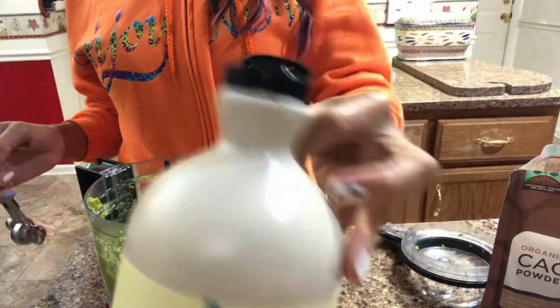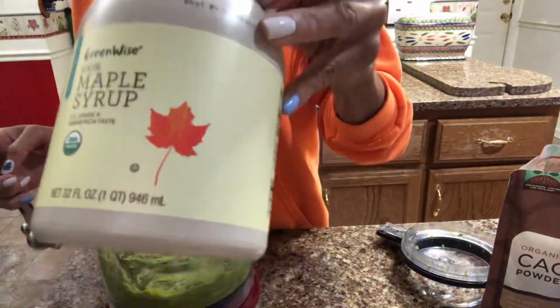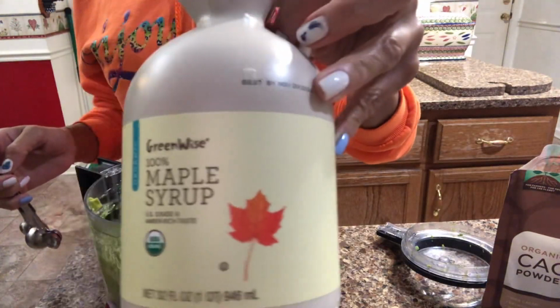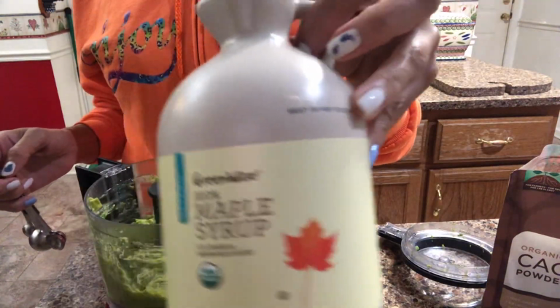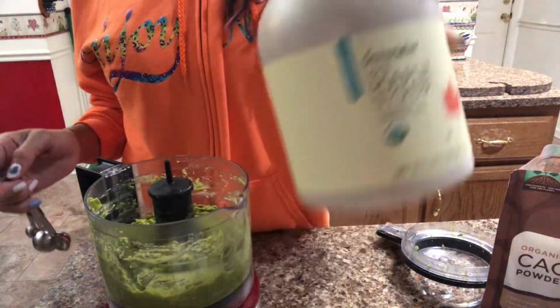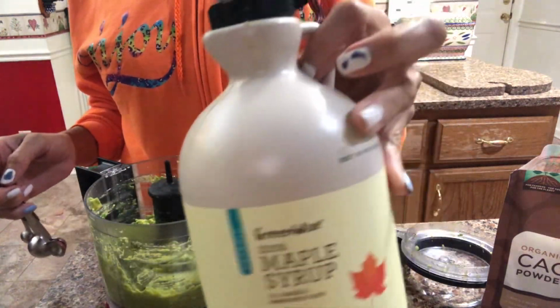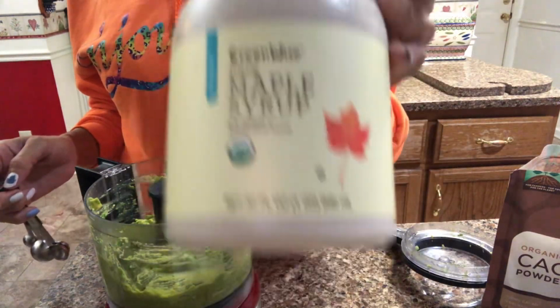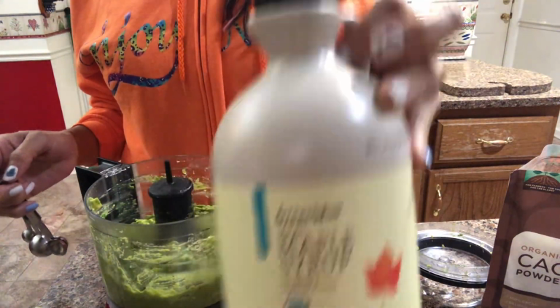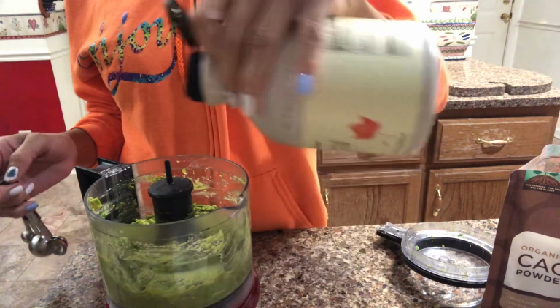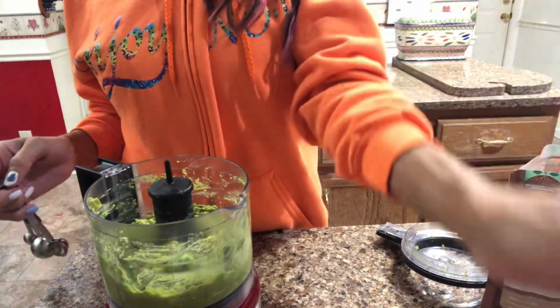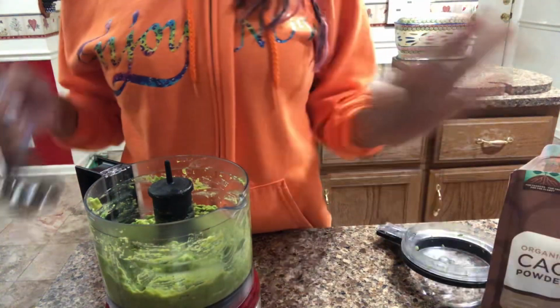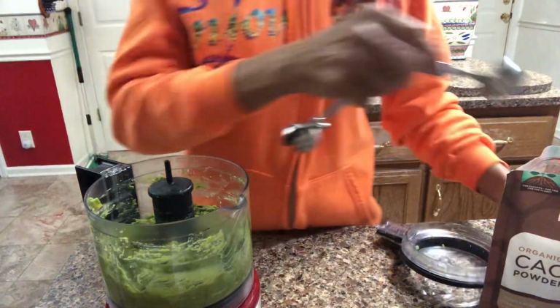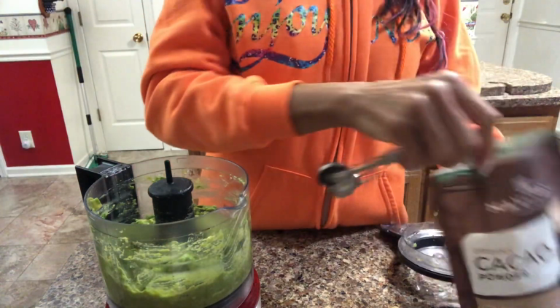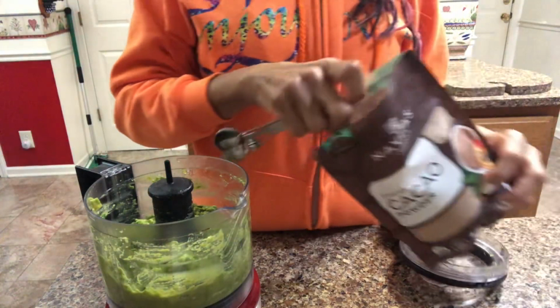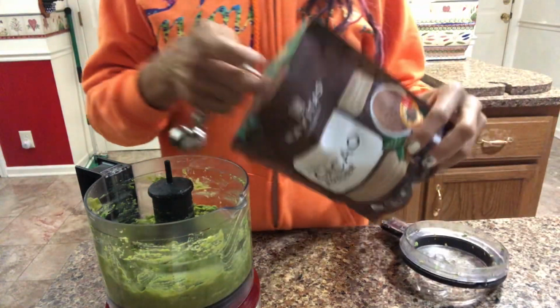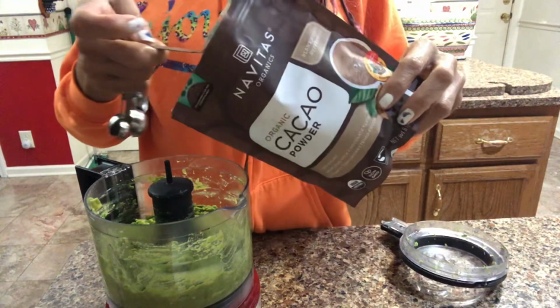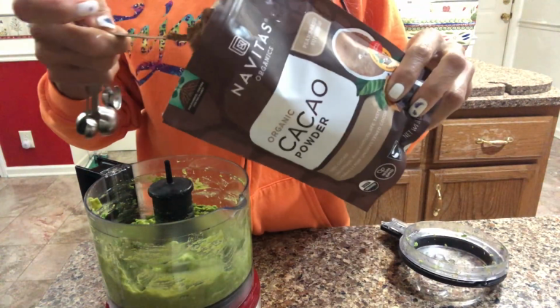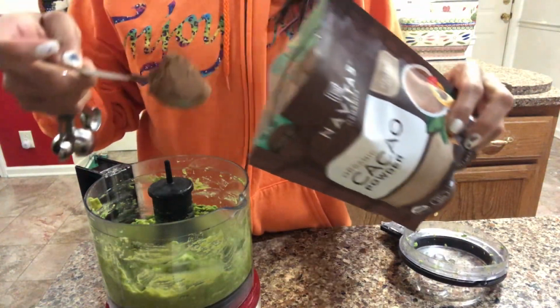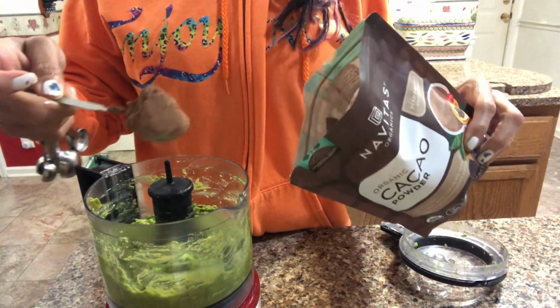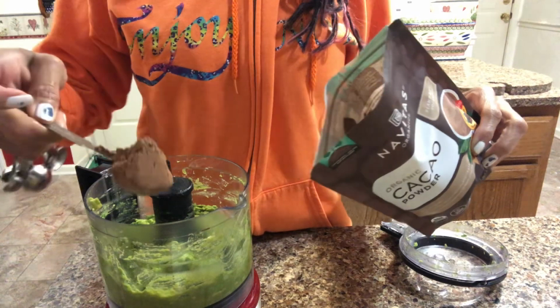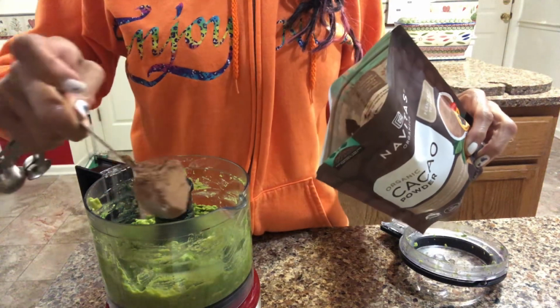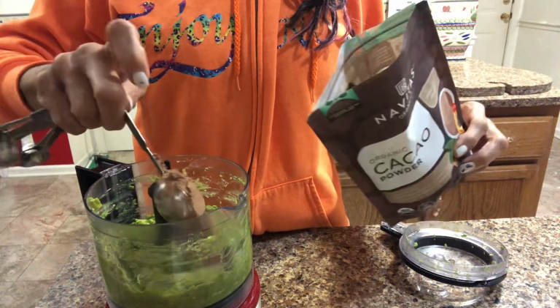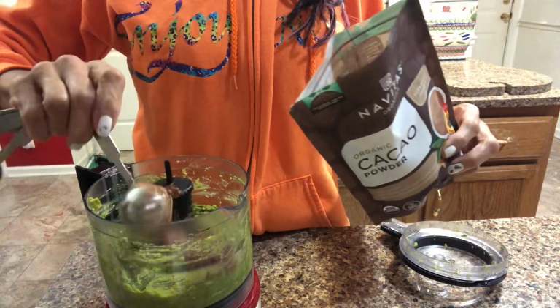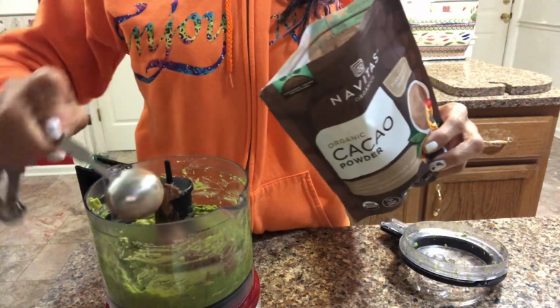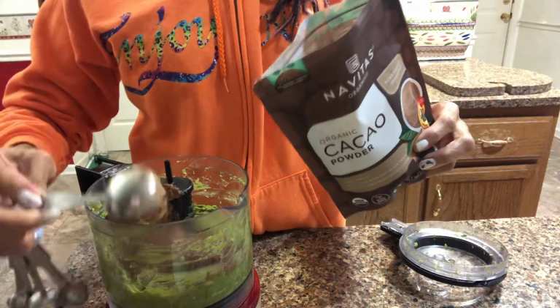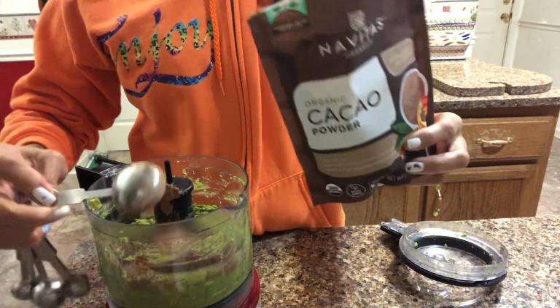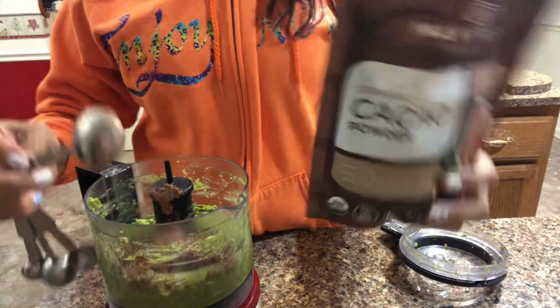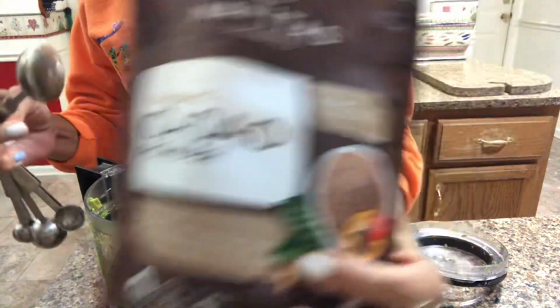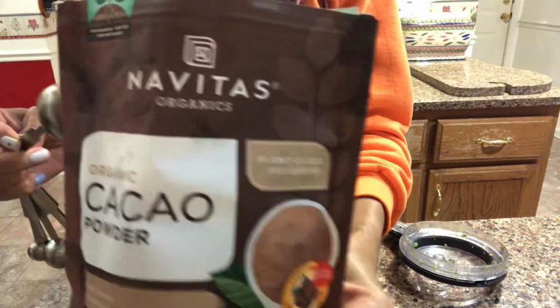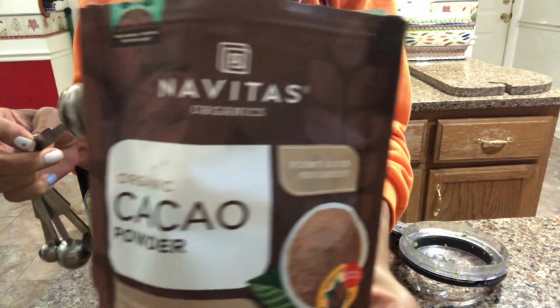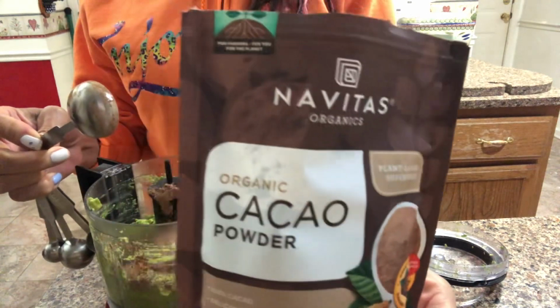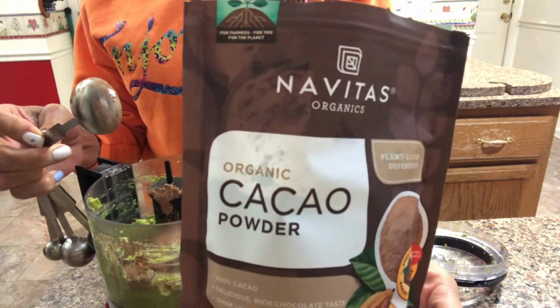I use organic maple syrup. You put some in there. I'm going to start with about a tablespoon of the organic, gluten-free, vegan, dairy-free cocoa powder.